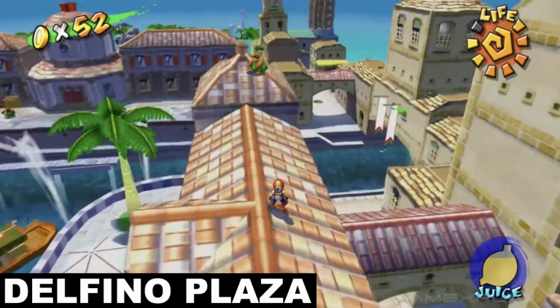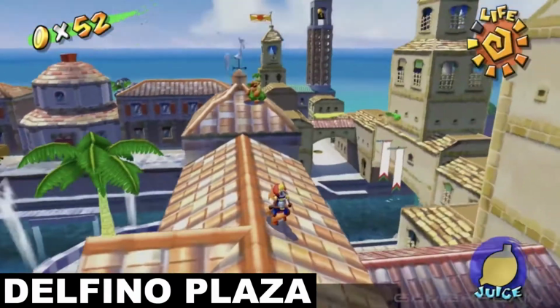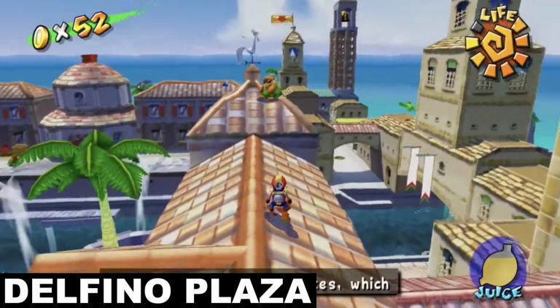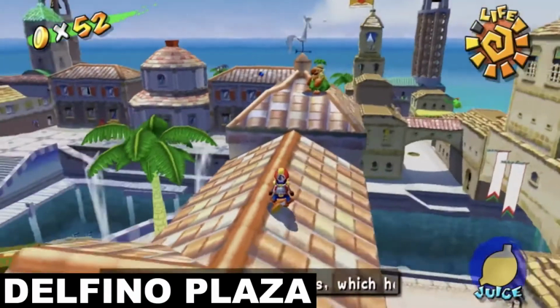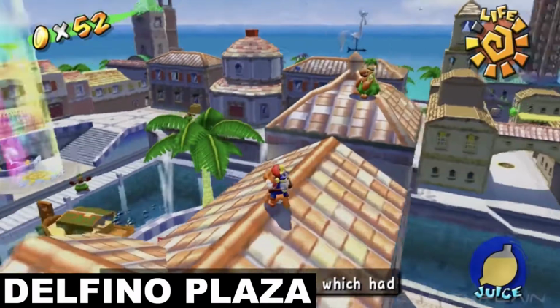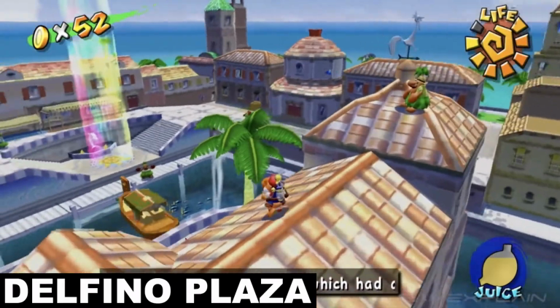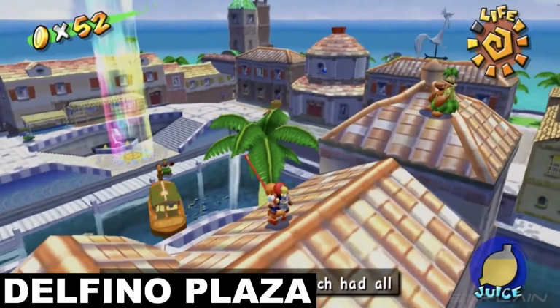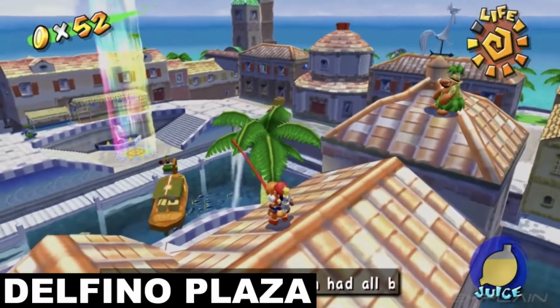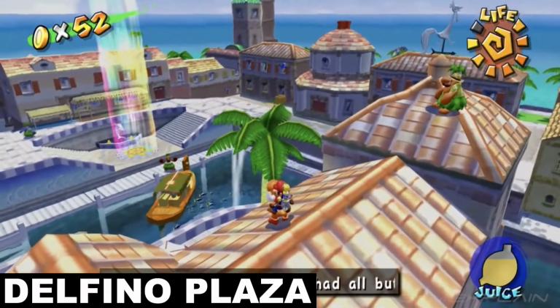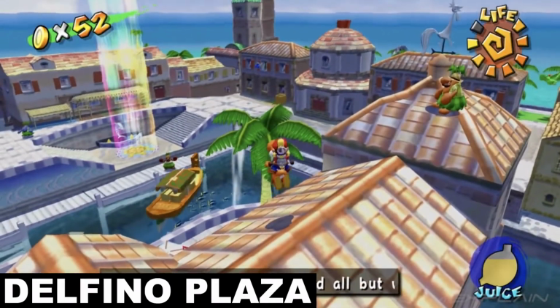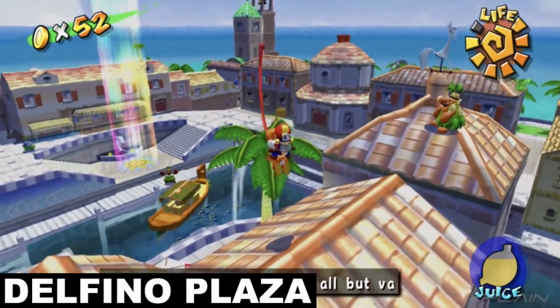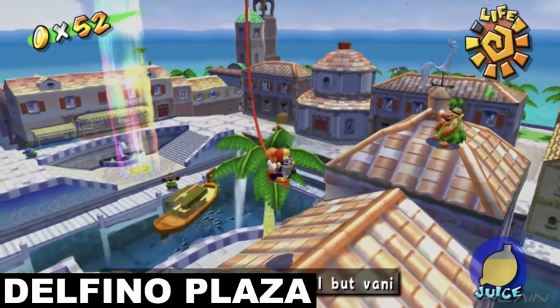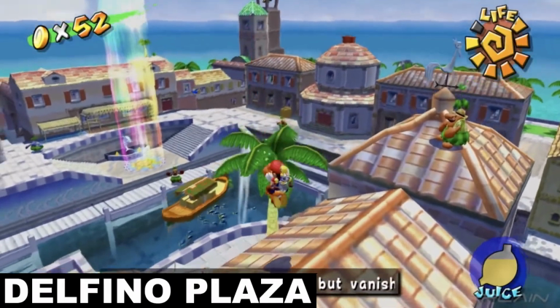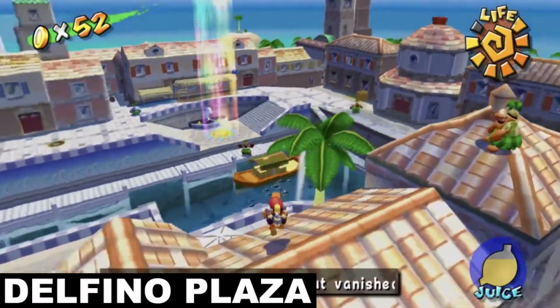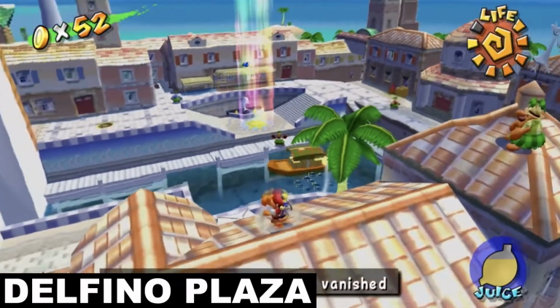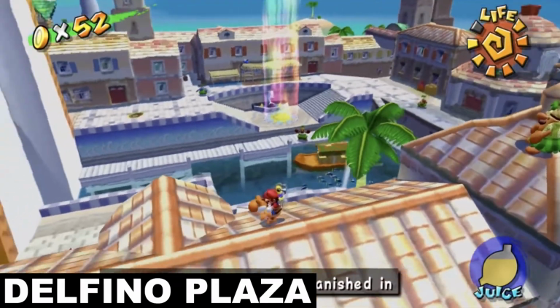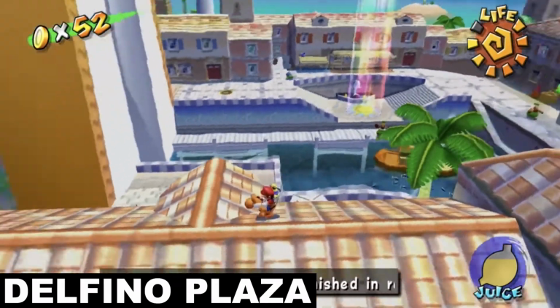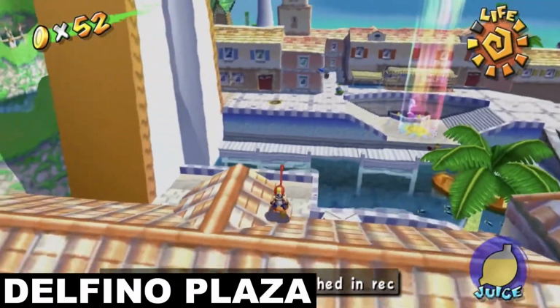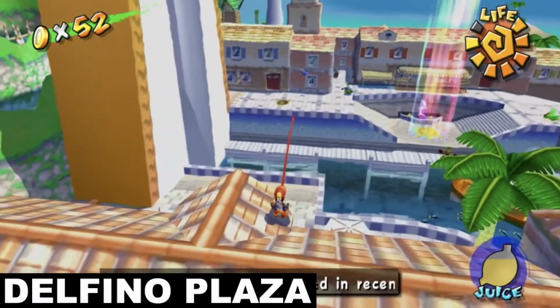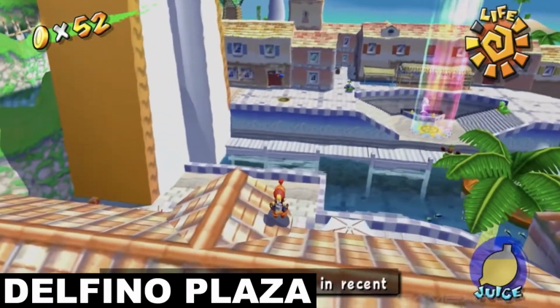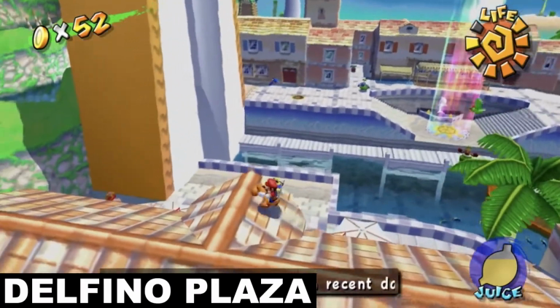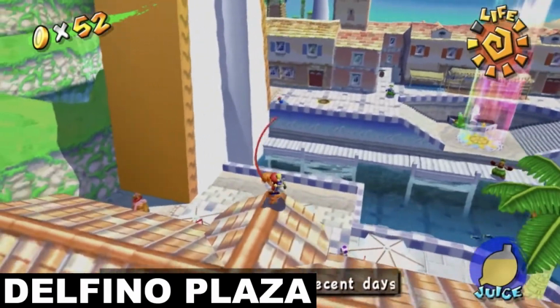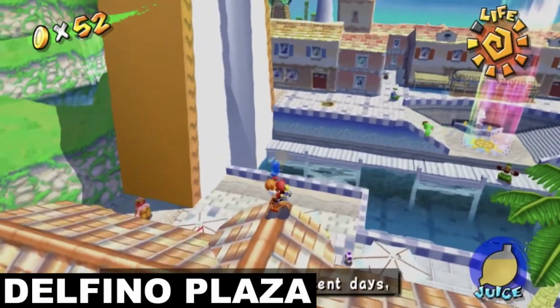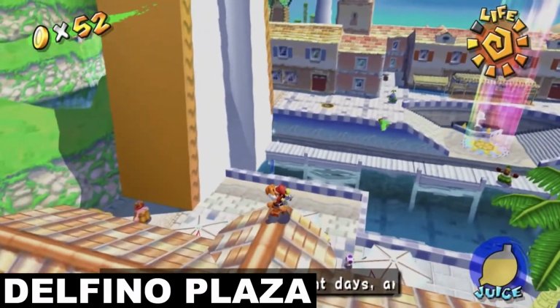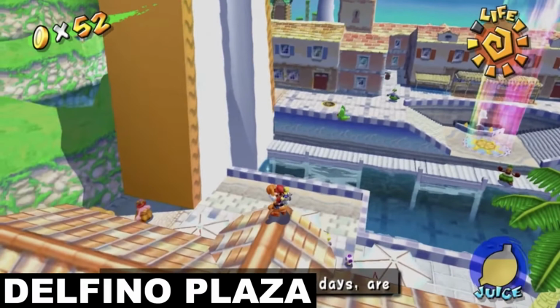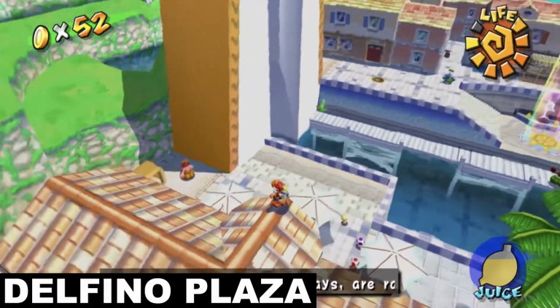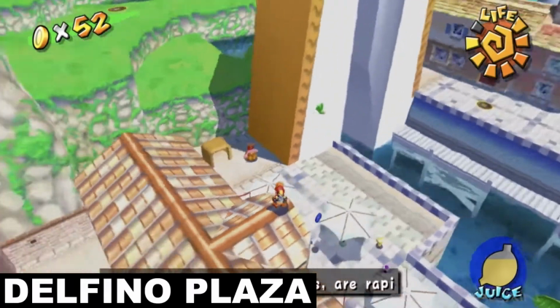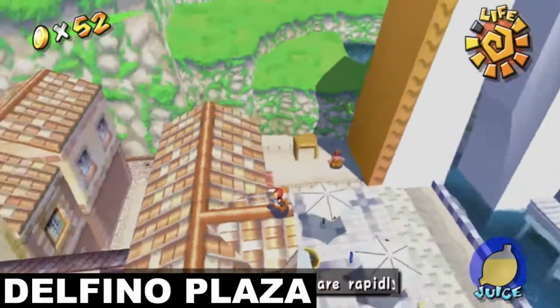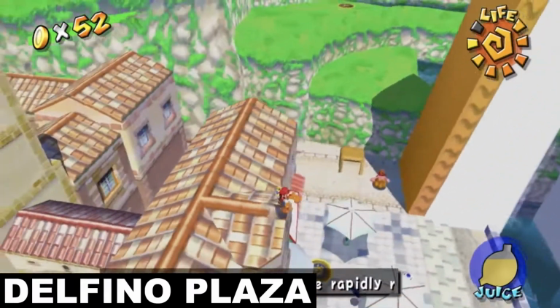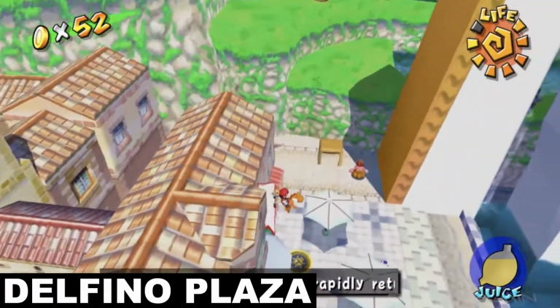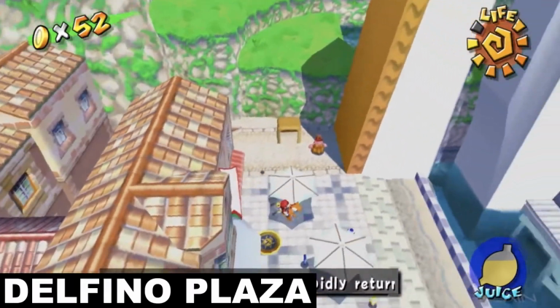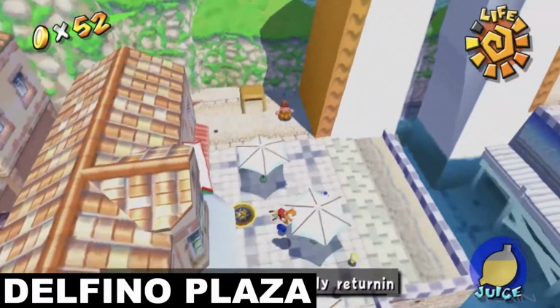Over on the other side of the stage near the Shine Gate, you'll come across another blue bird on one of the rooftops that either Yoshi or FLUDD can take care of. Once that's done, go ahead and grab your coin.